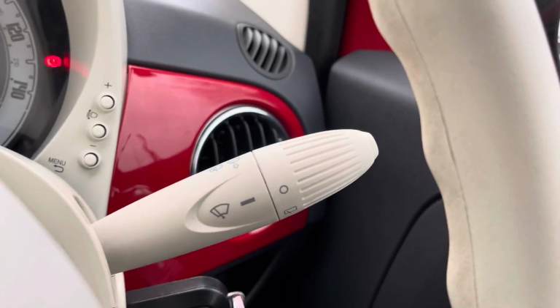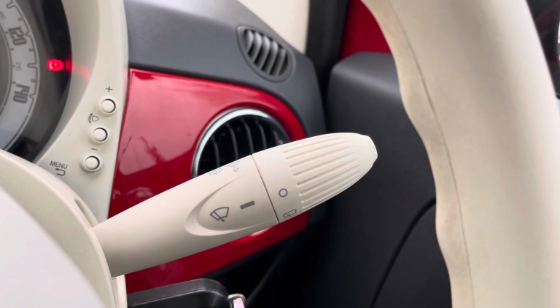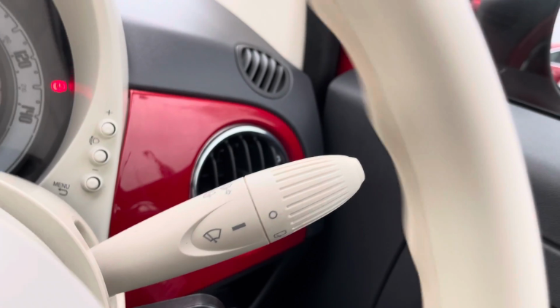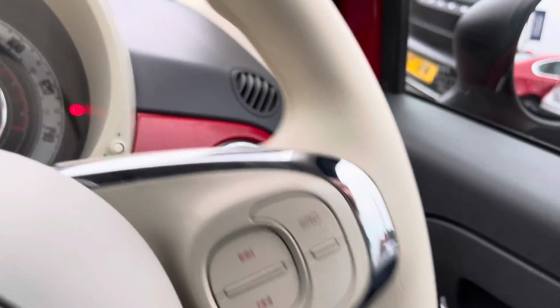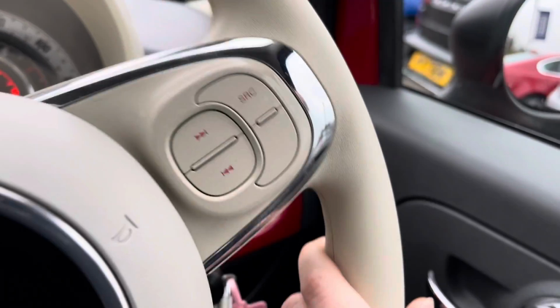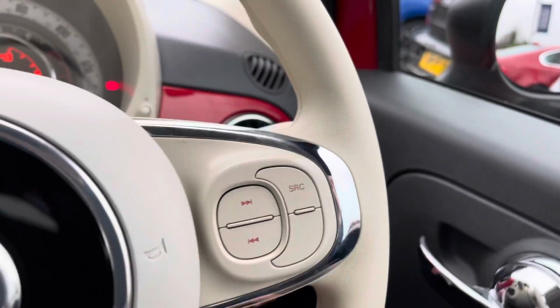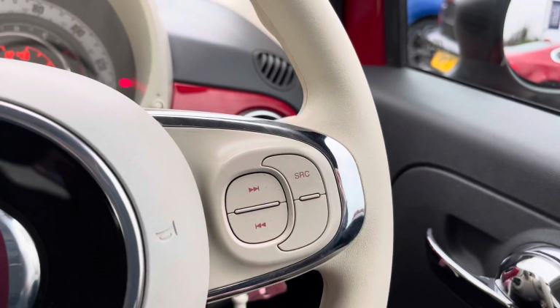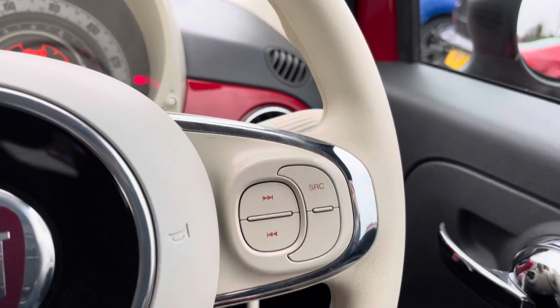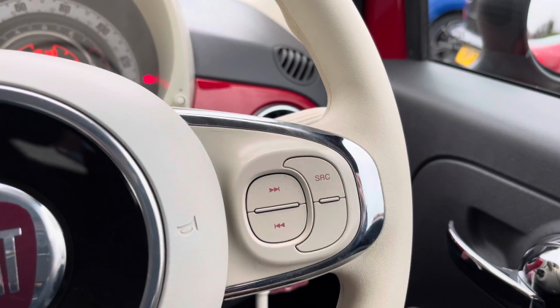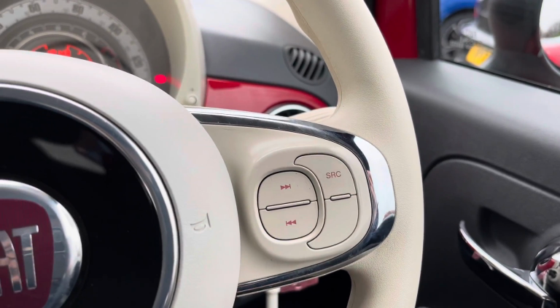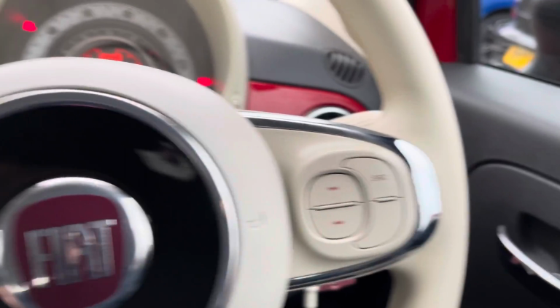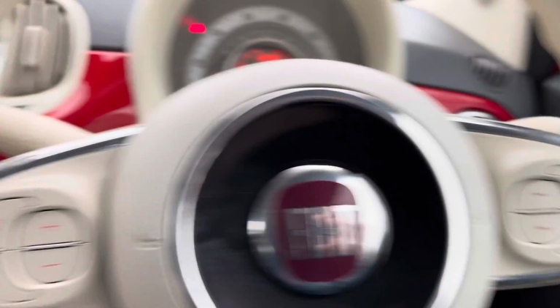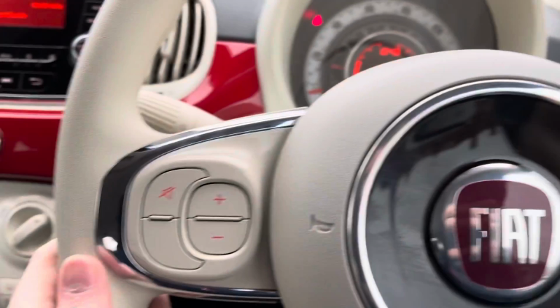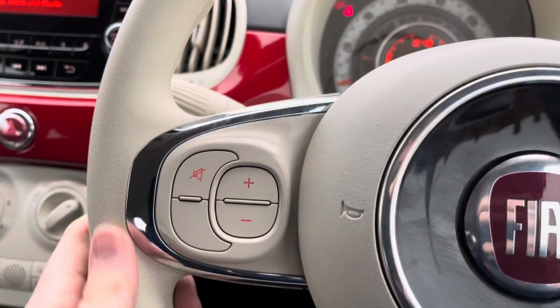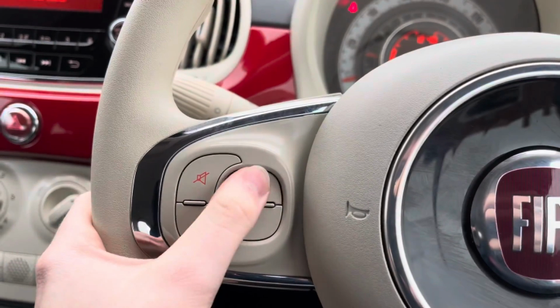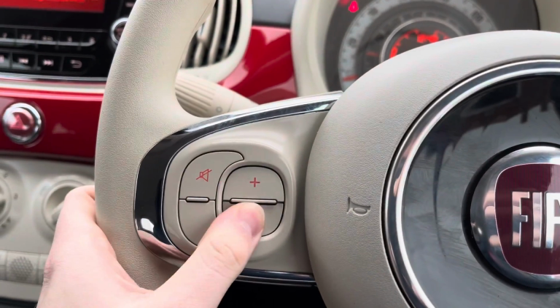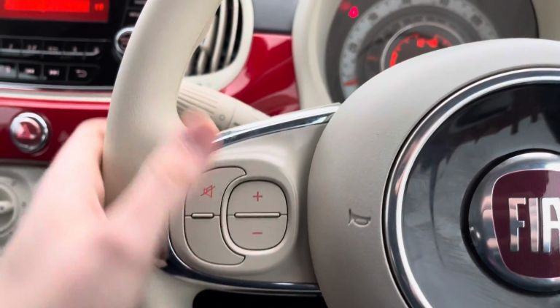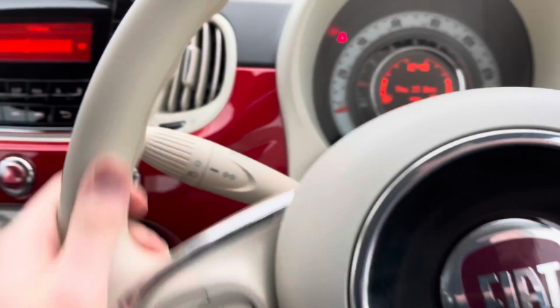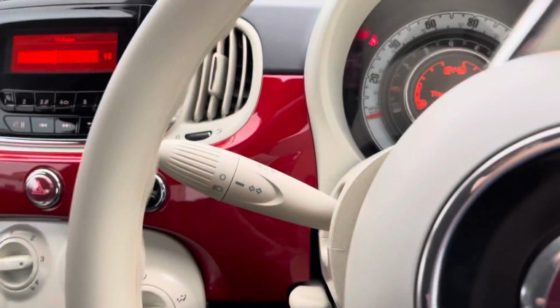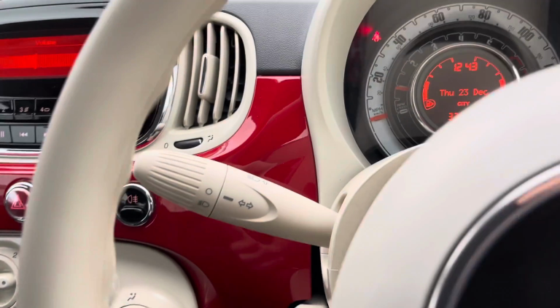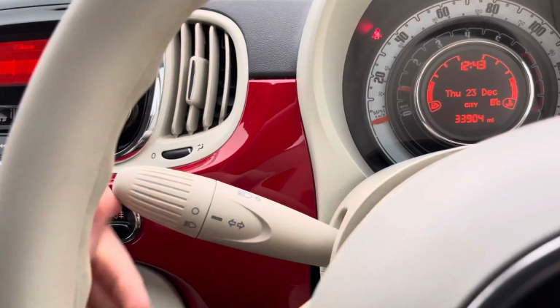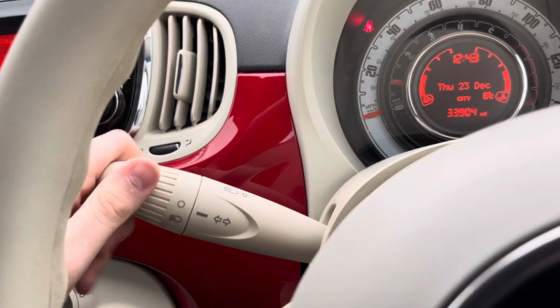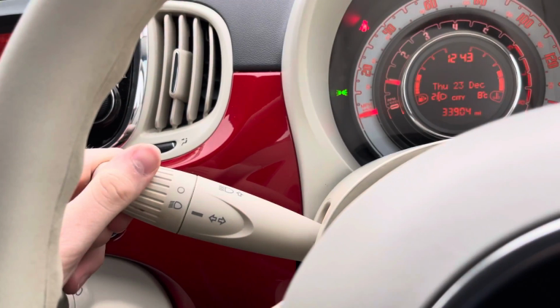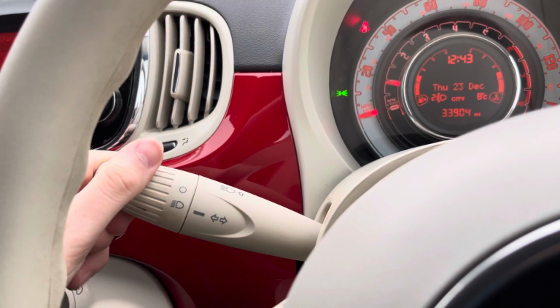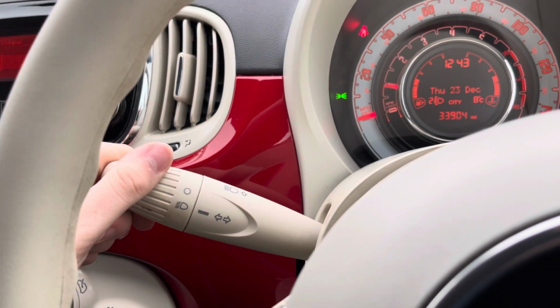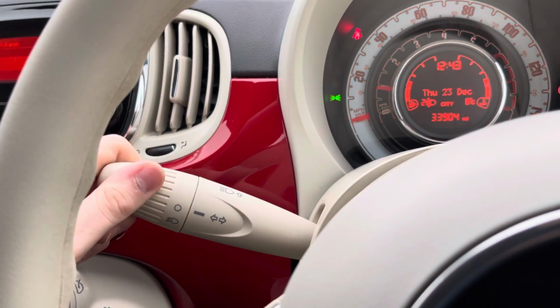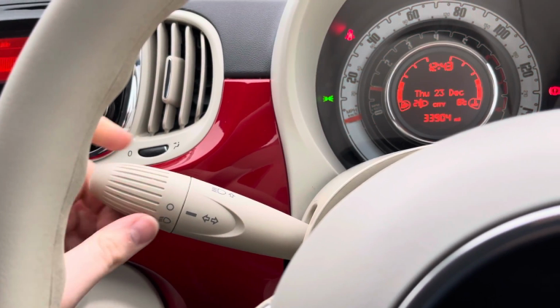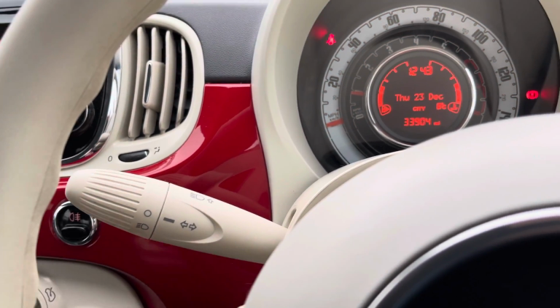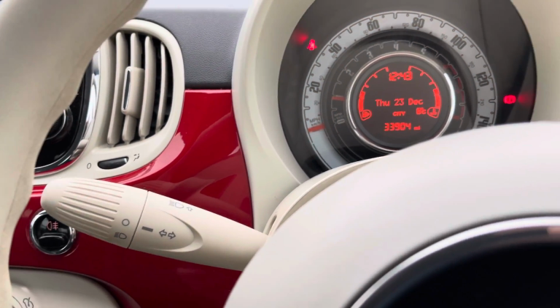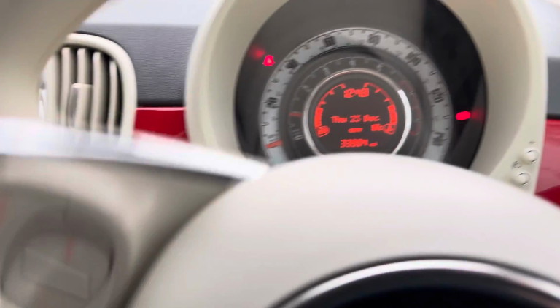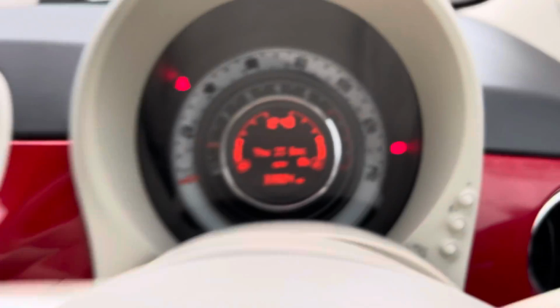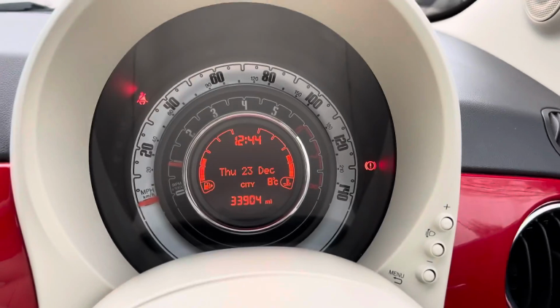You have your wiper stalk there. On the steering wheel you have controls to change the audio source and change tracks. On the opposite side you have your volume control, and you also have your indicator stalk with your headlight switch.